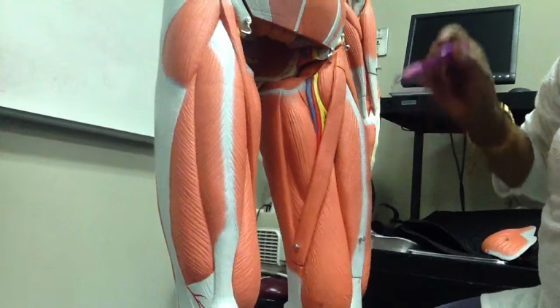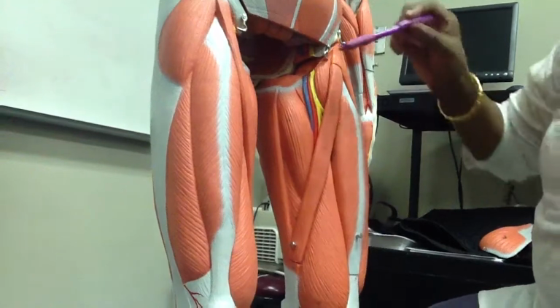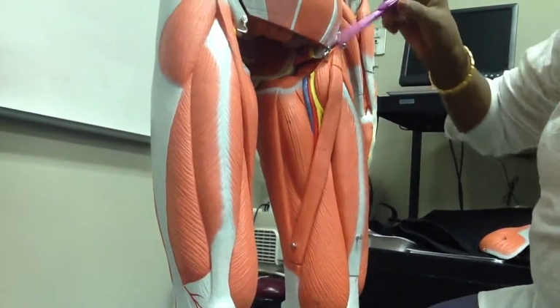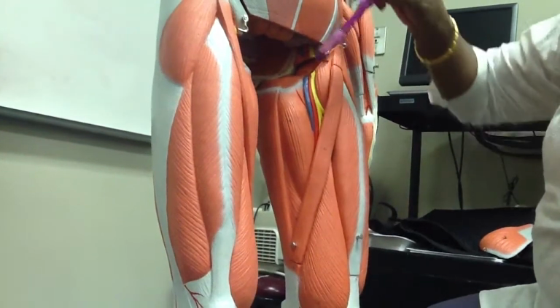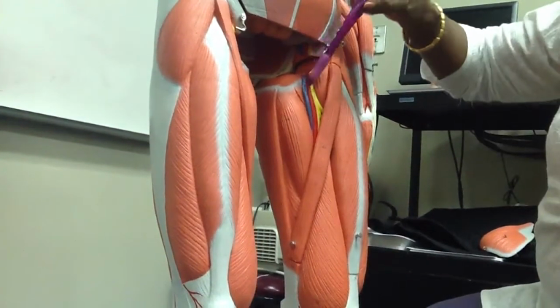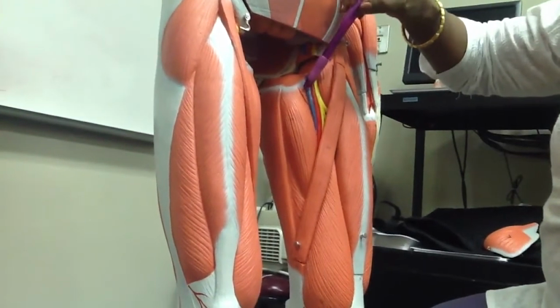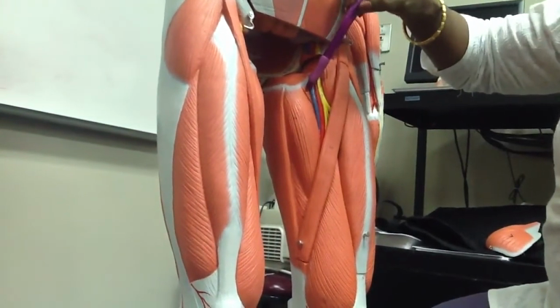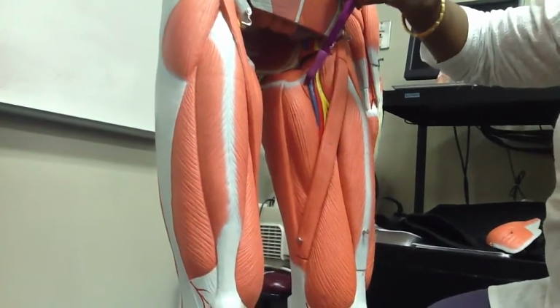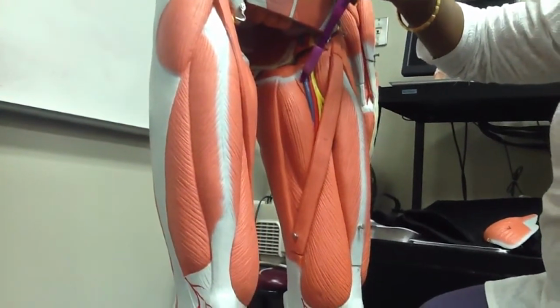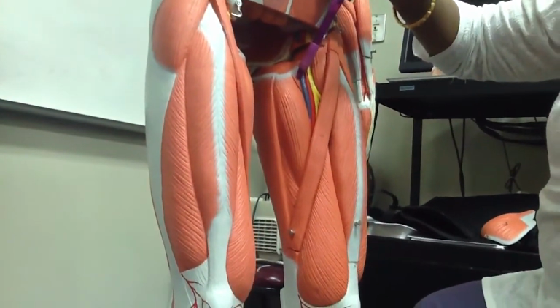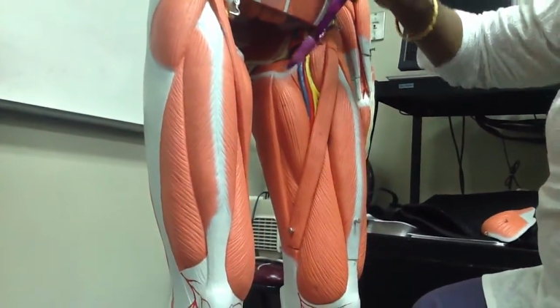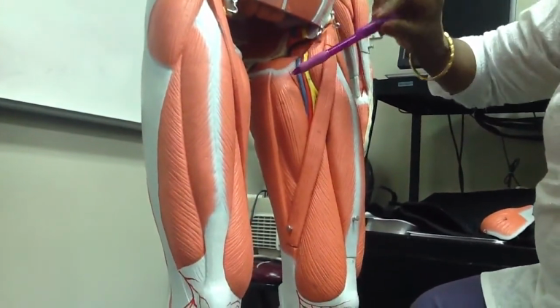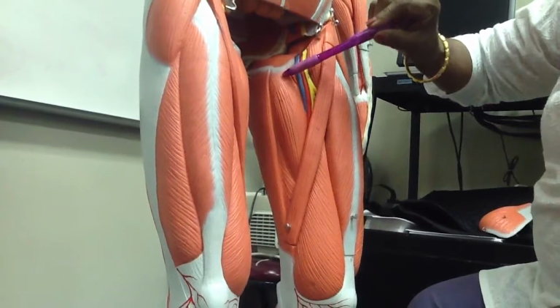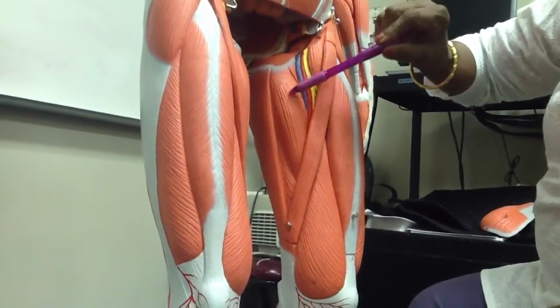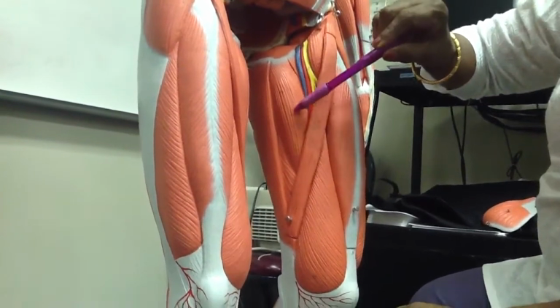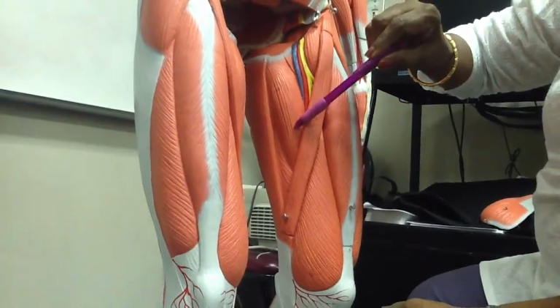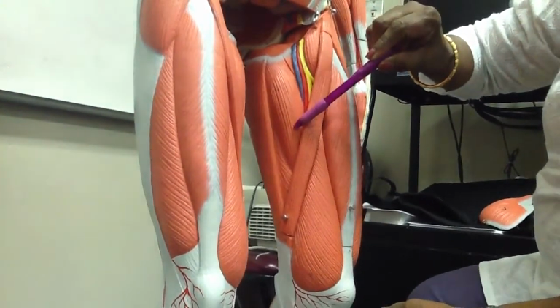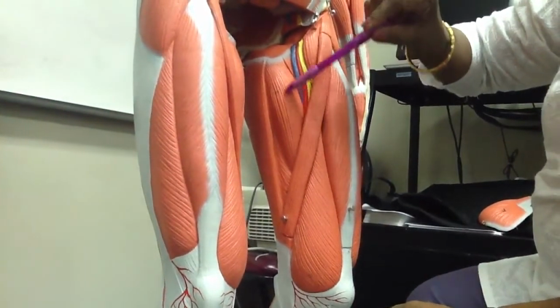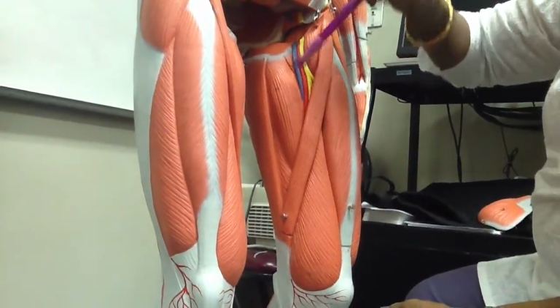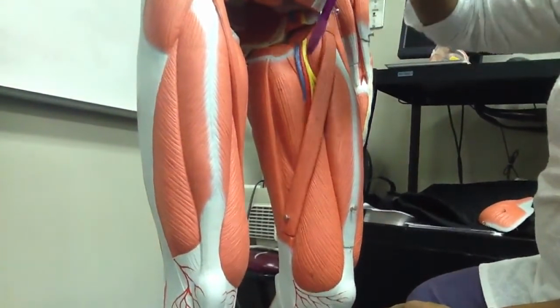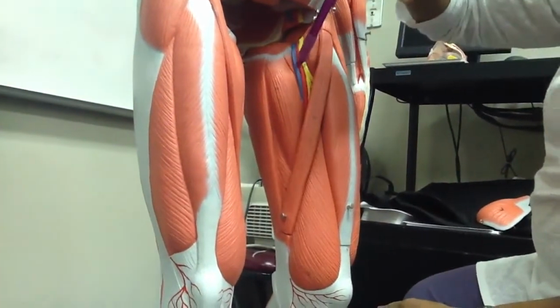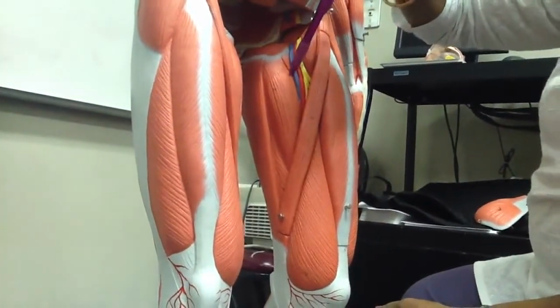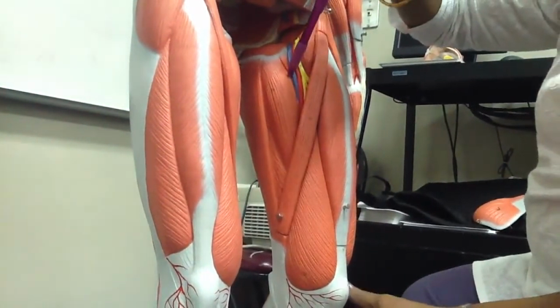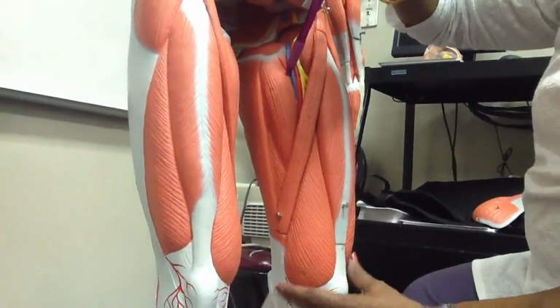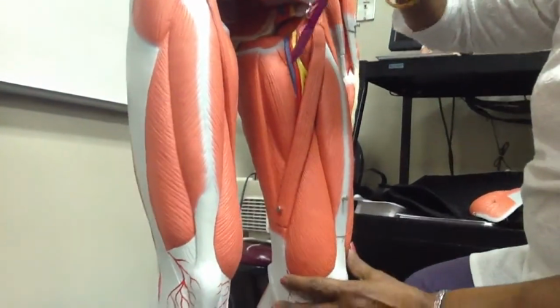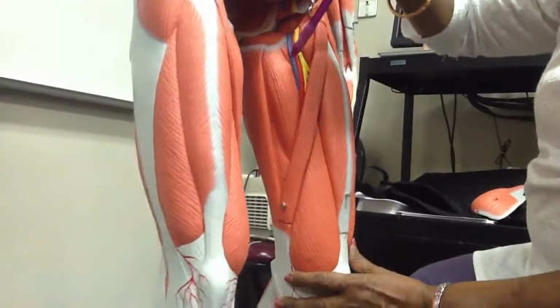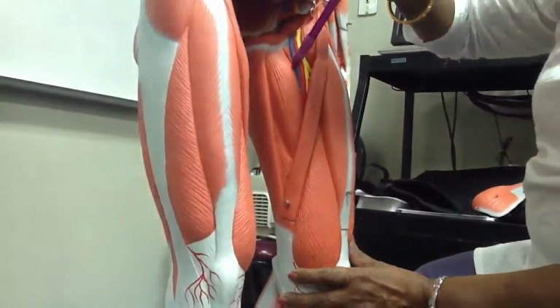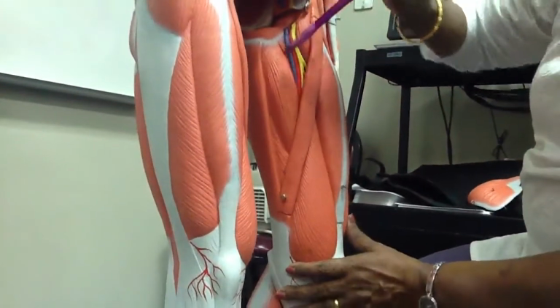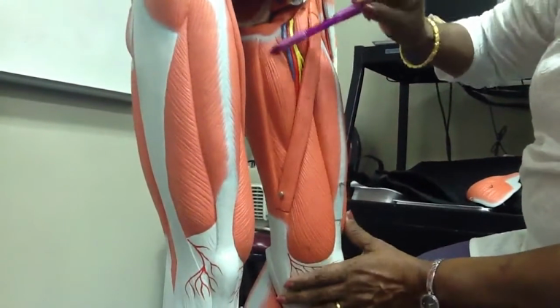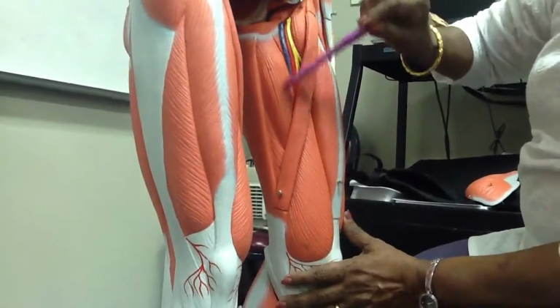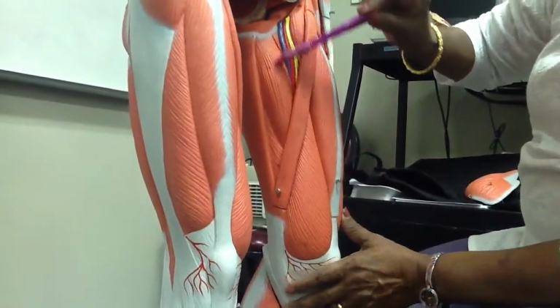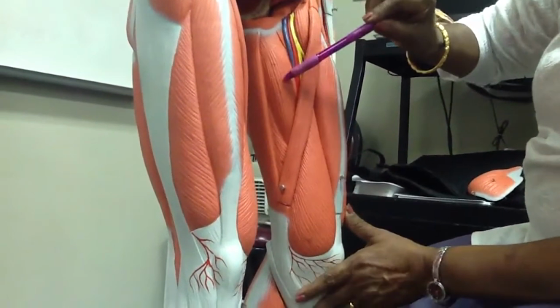Compartment of thigh — the muscles are: here is the pectineus, that is adductor longus. Deep to the adductor longus is the adductor brevis, not shown very clearly here because it is deep to adductor longus.